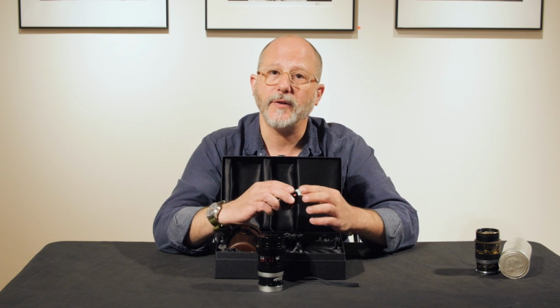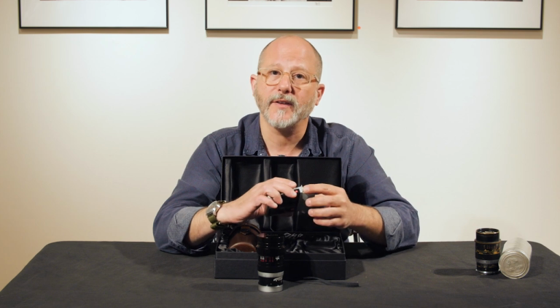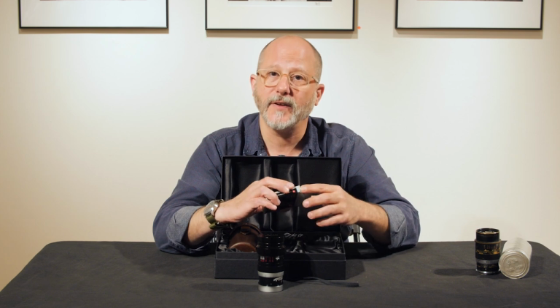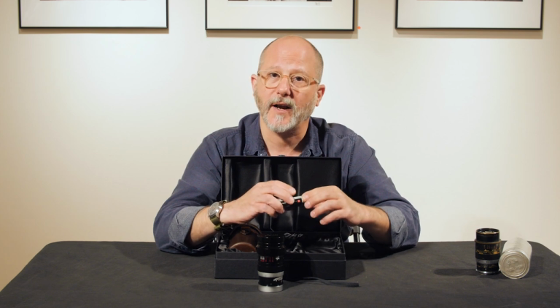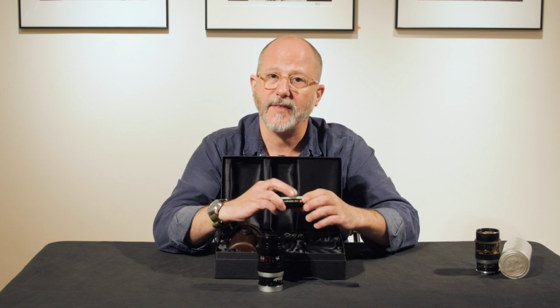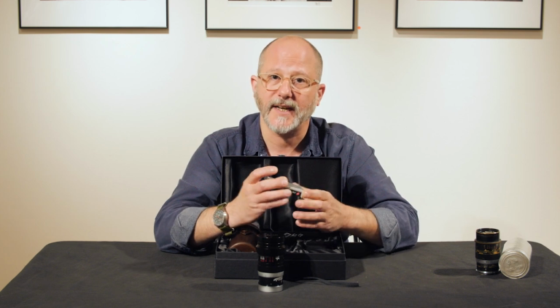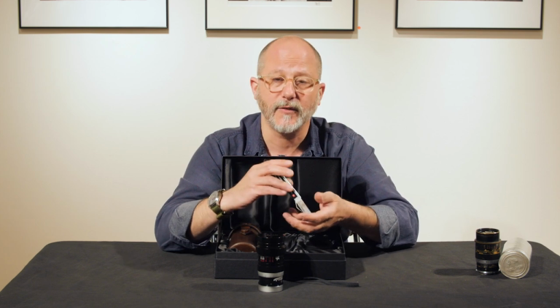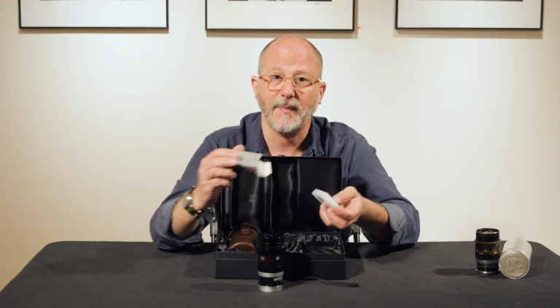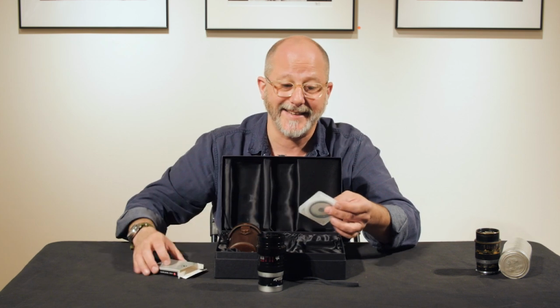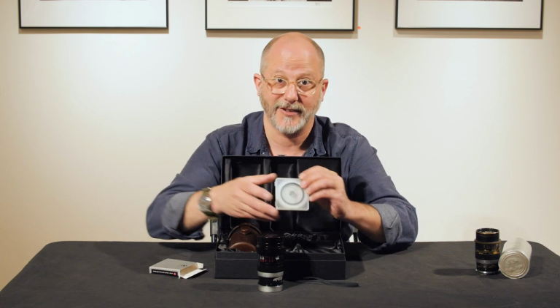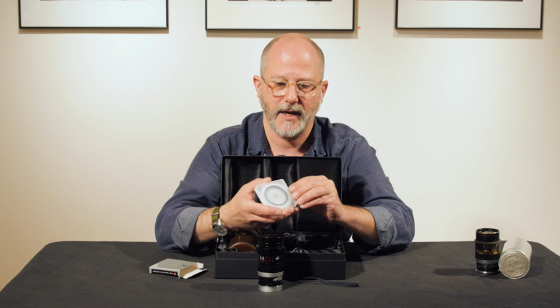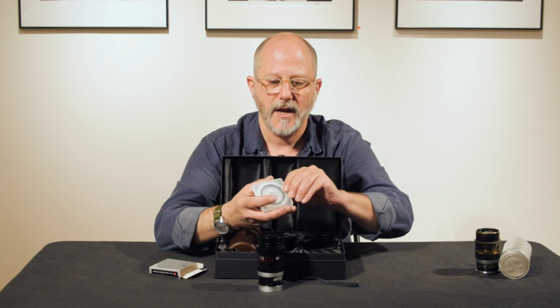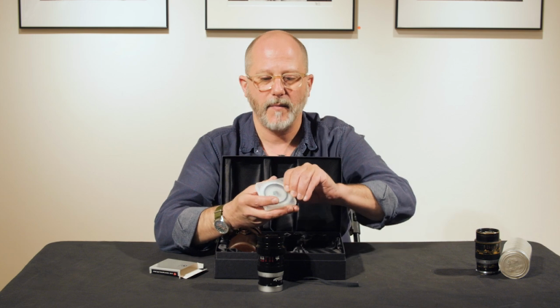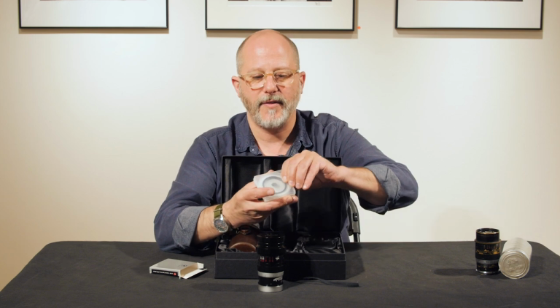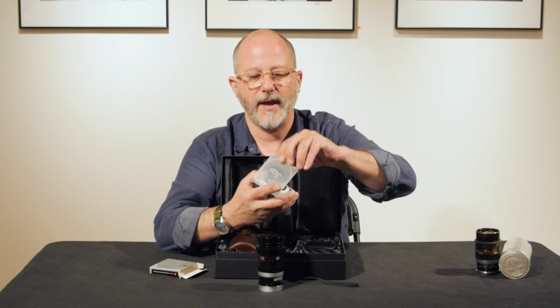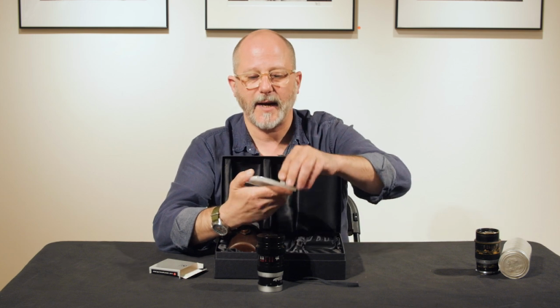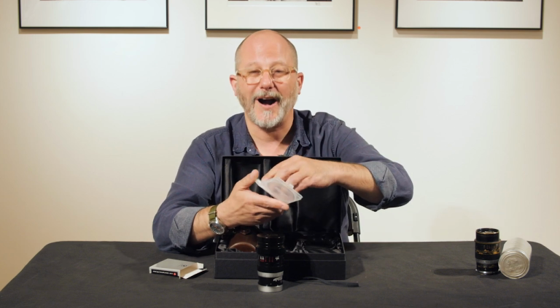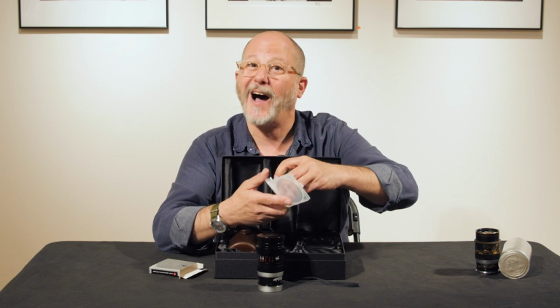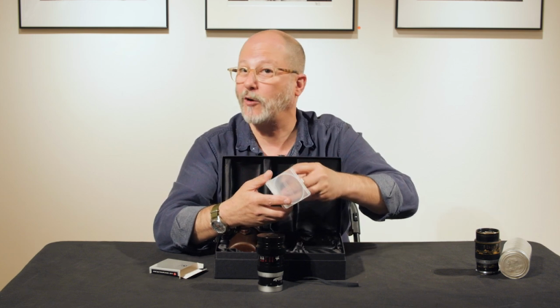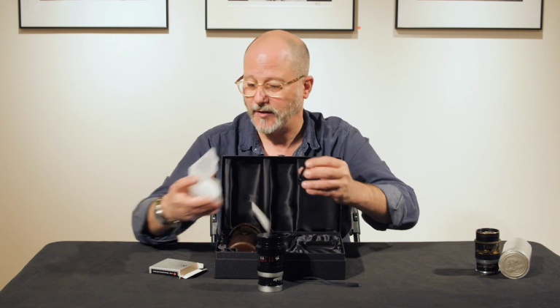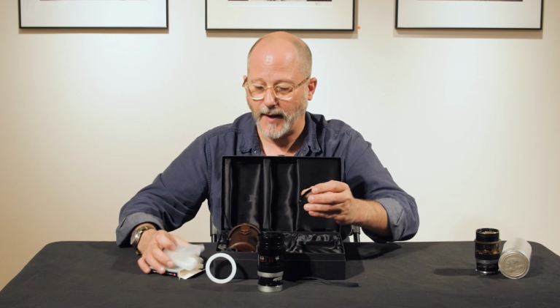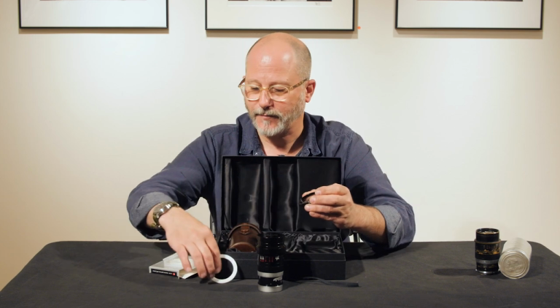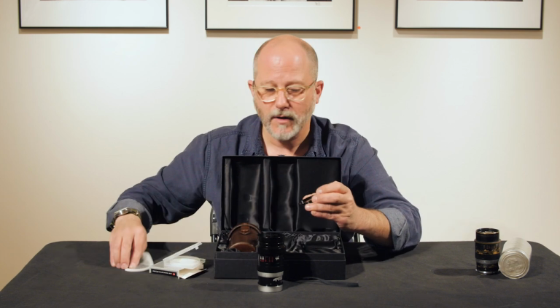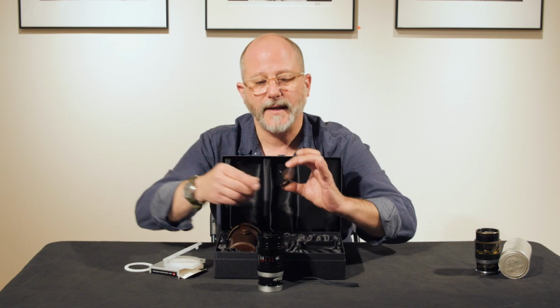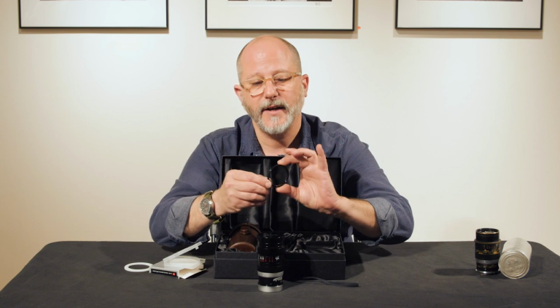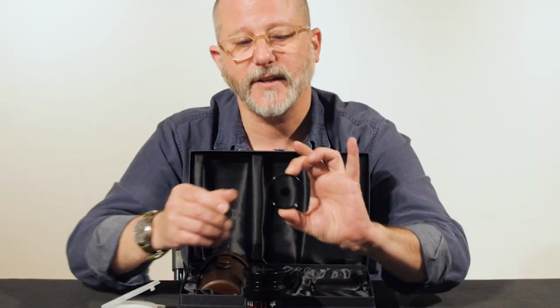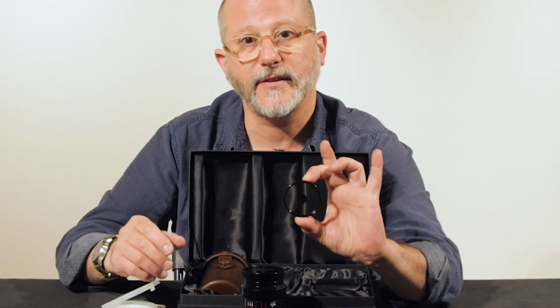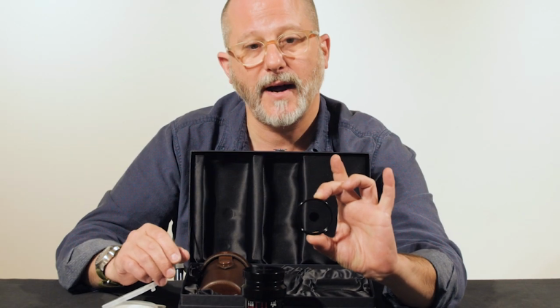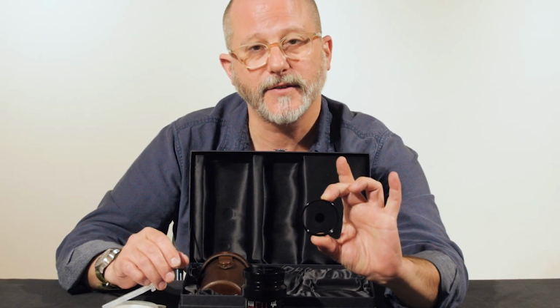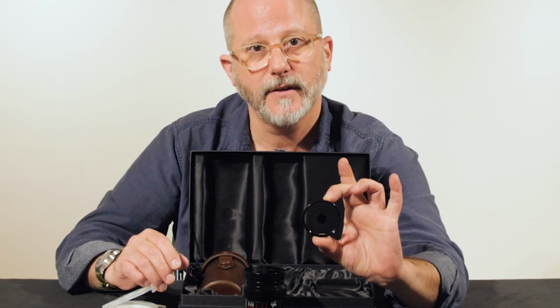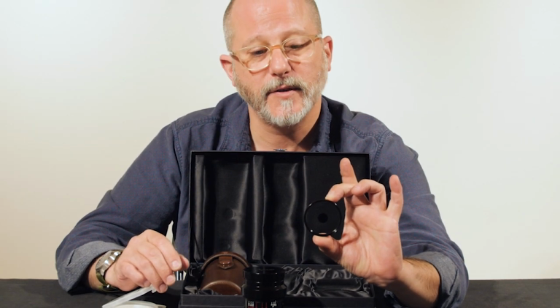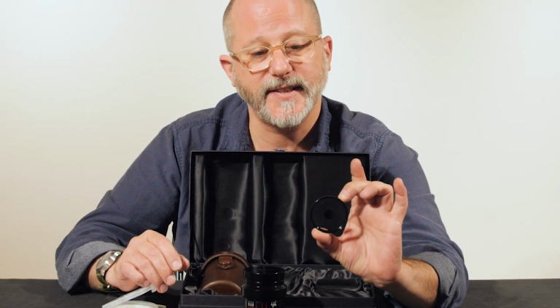When you use the little filter that comes with it, which has a silver spot in the center of it, the f-stop value drops a little bit. Here is our center spot filter, which is the same type of filter that was supplied with the original lens.